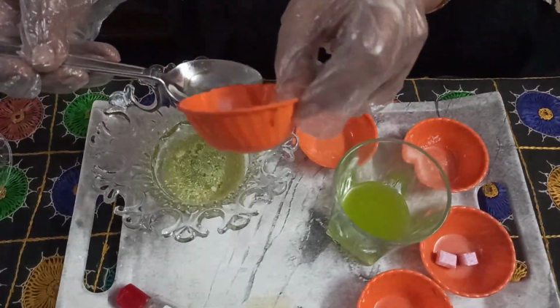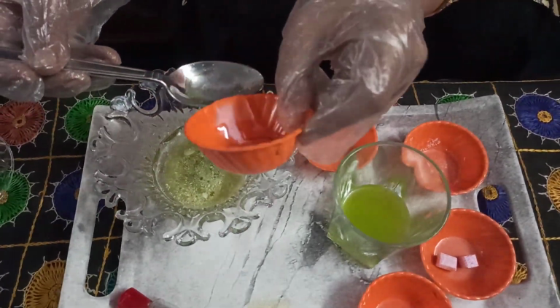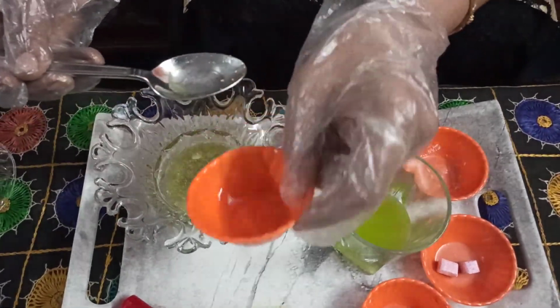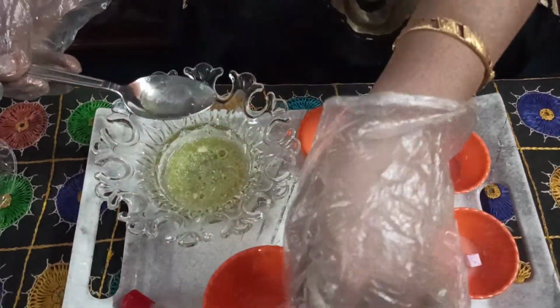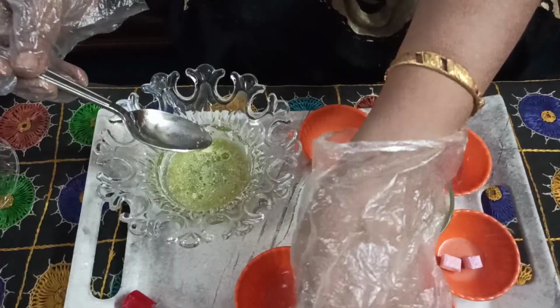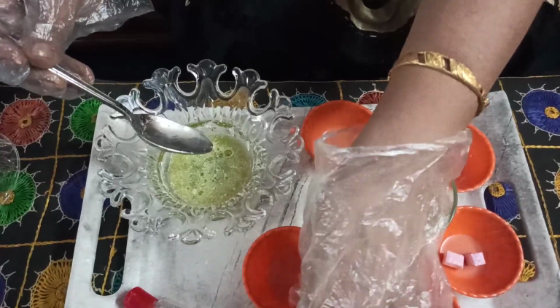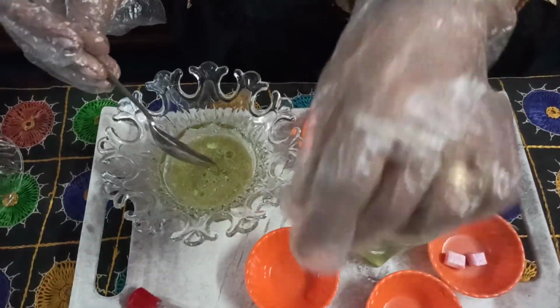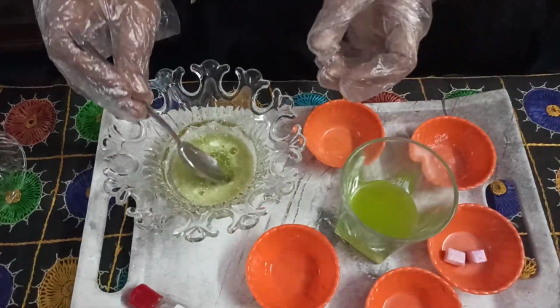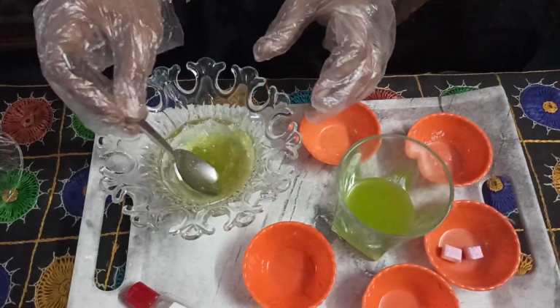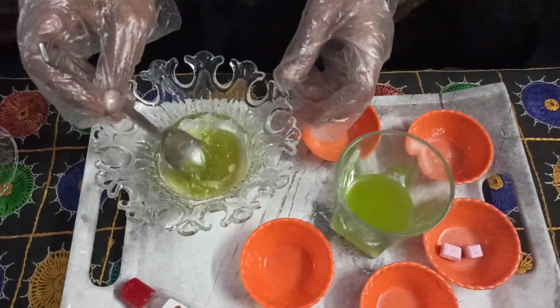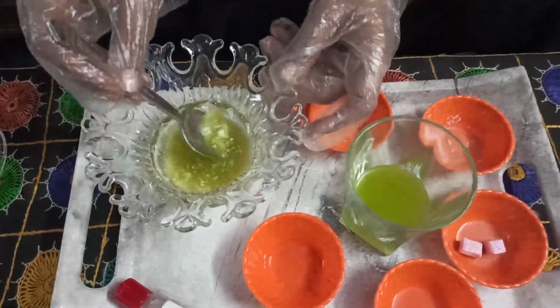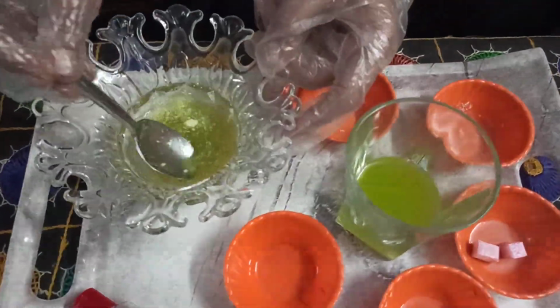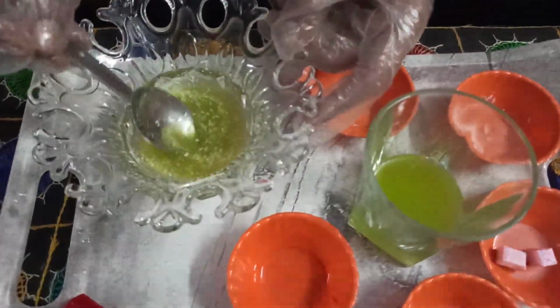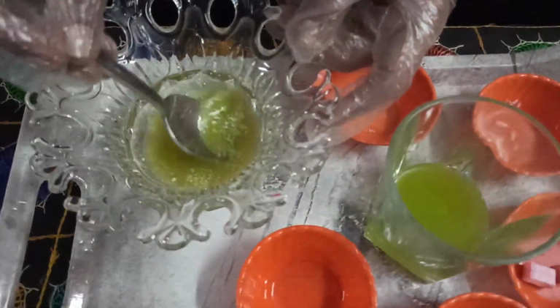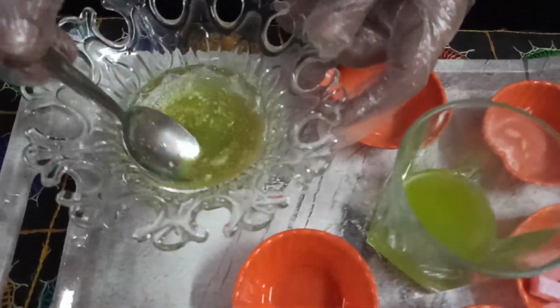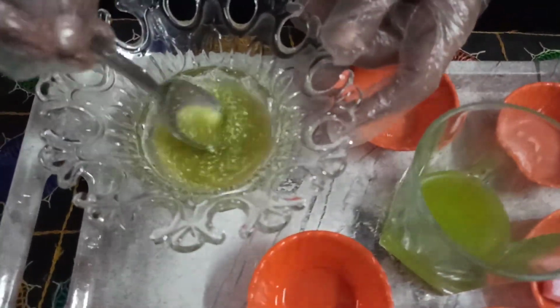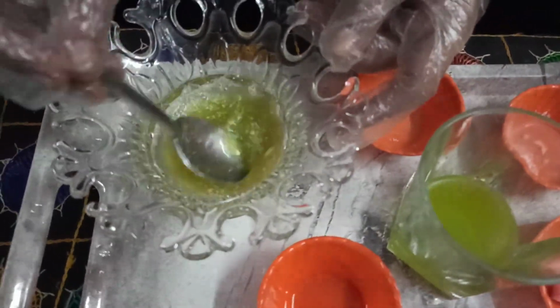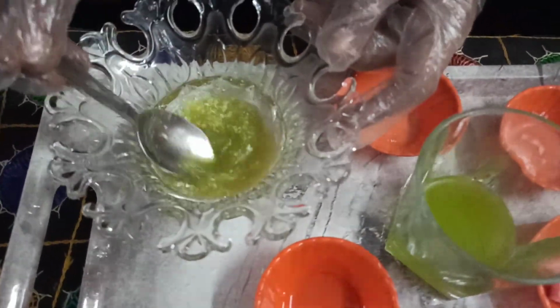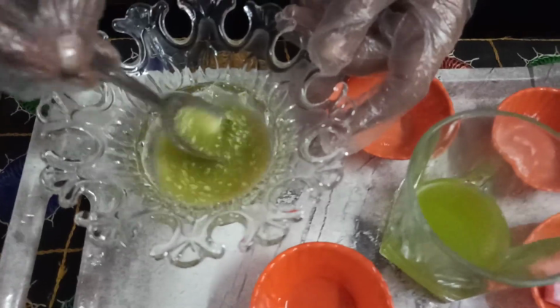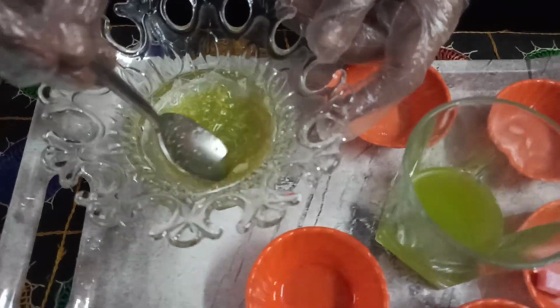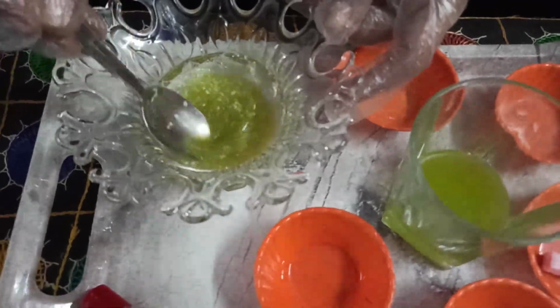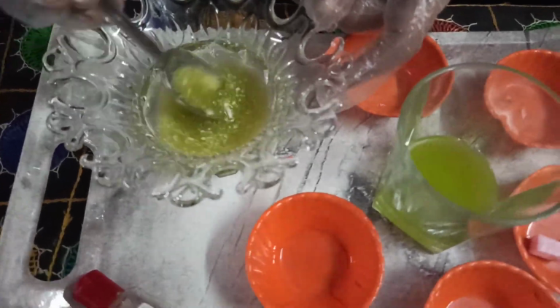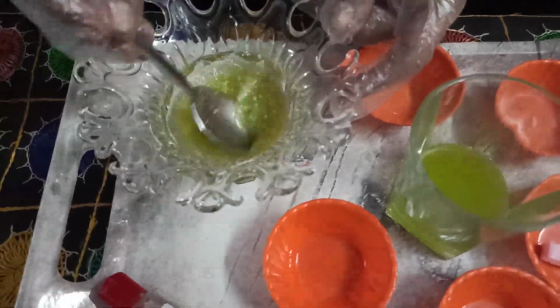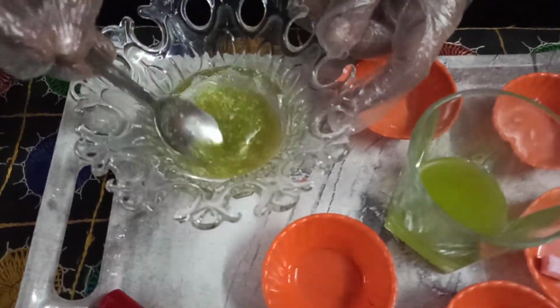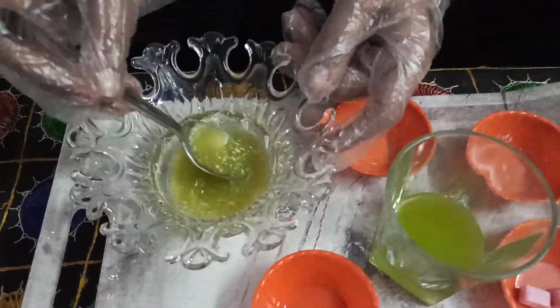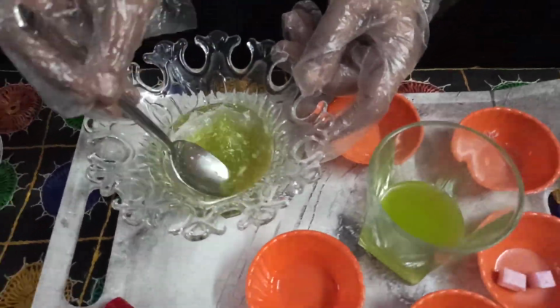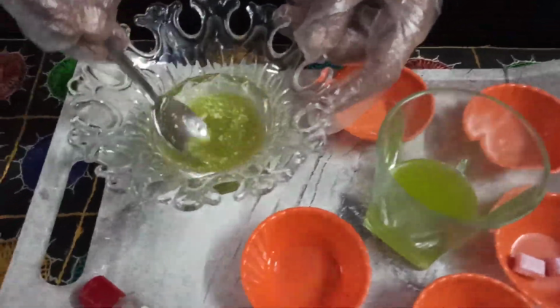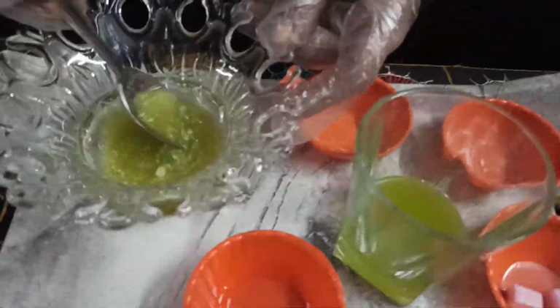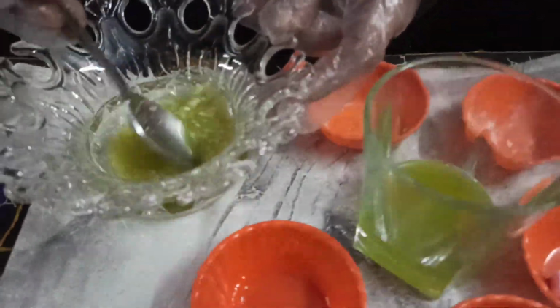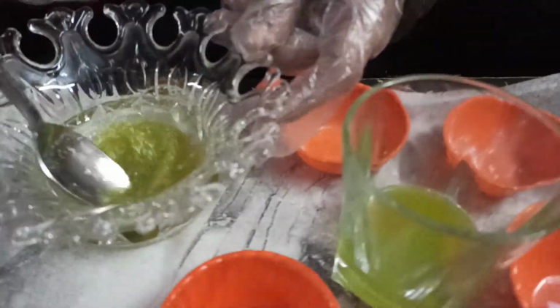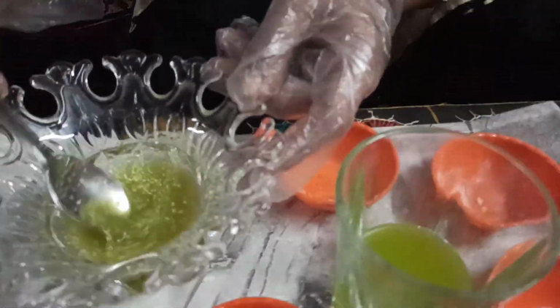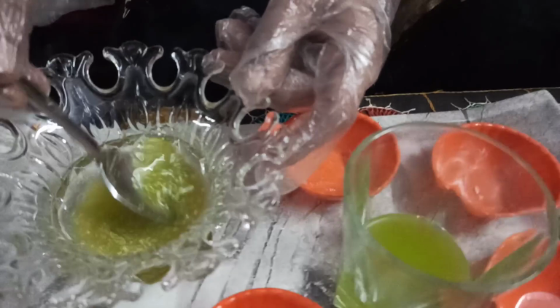Glycerin is totally optional. You can add baby oil or a vitamin E capsule into this pulp instead. Both are good for the skin.